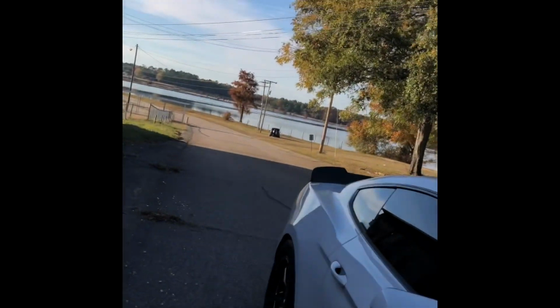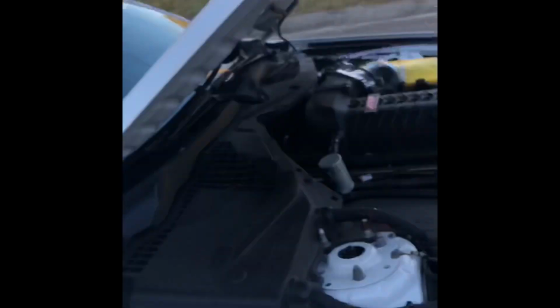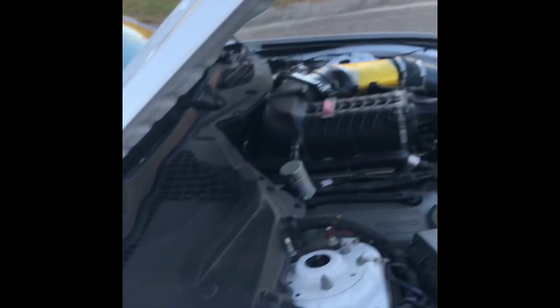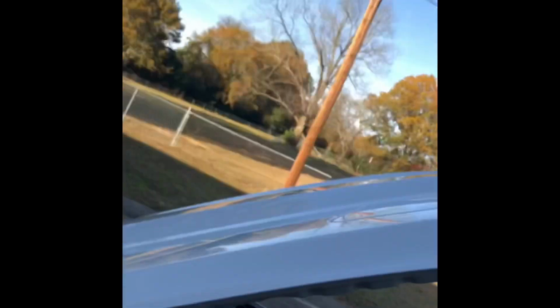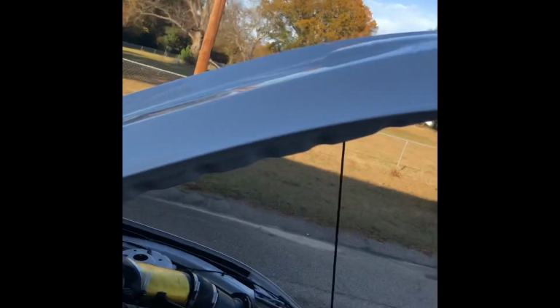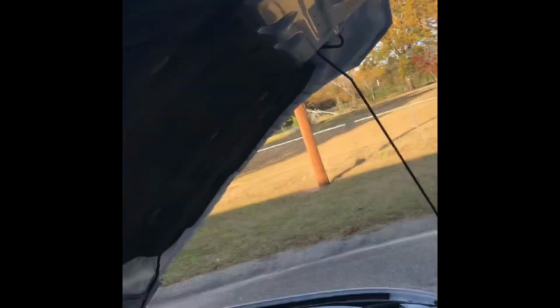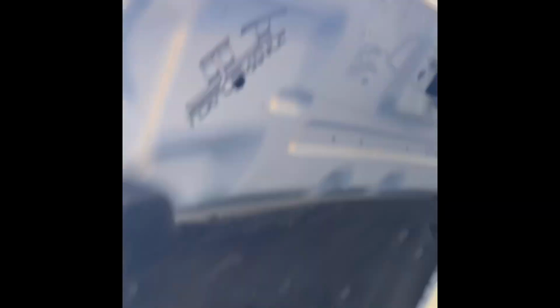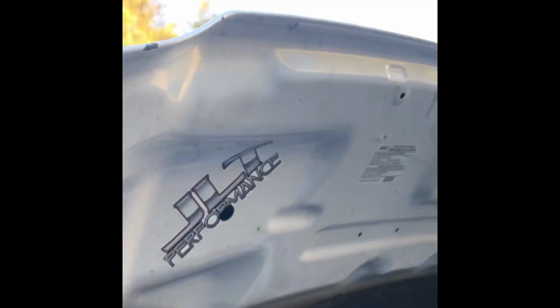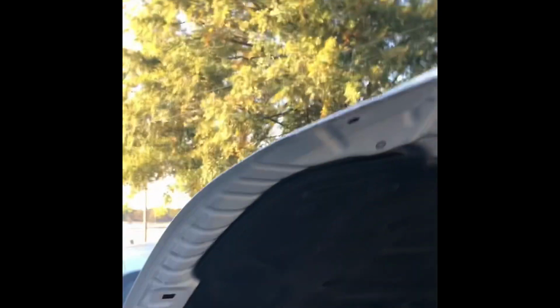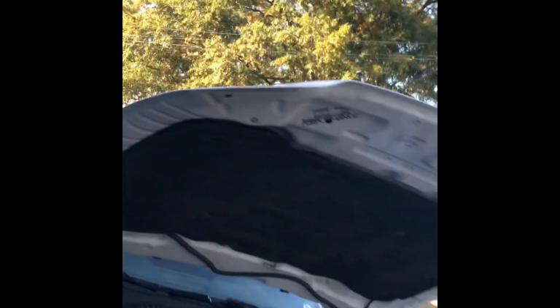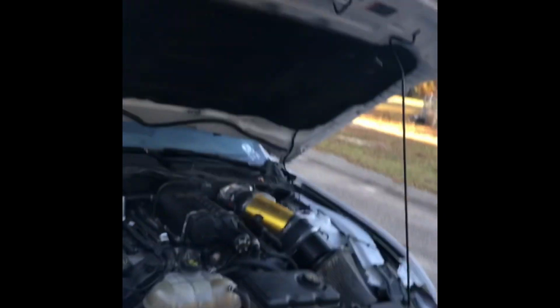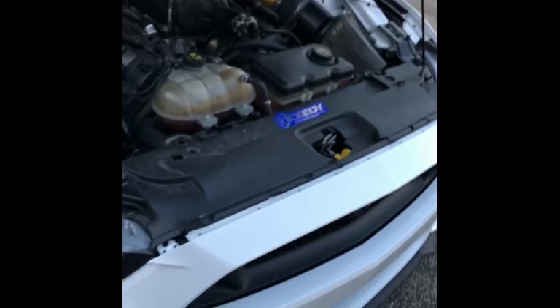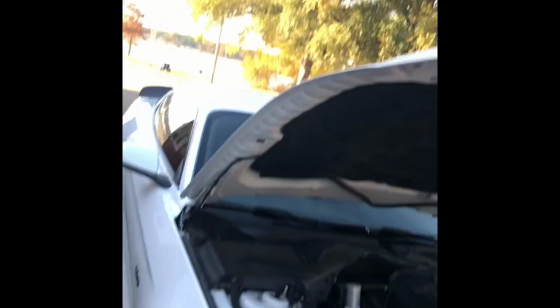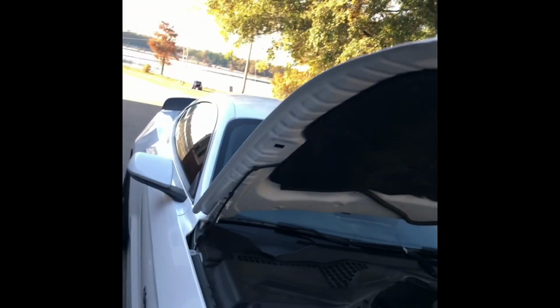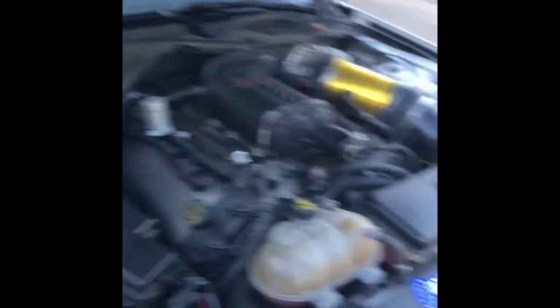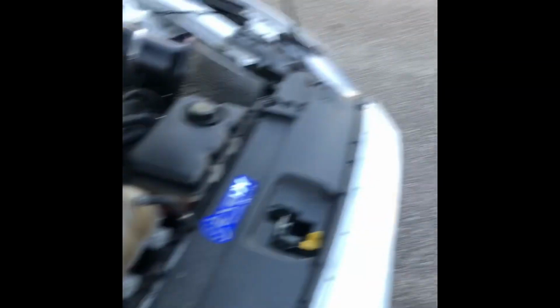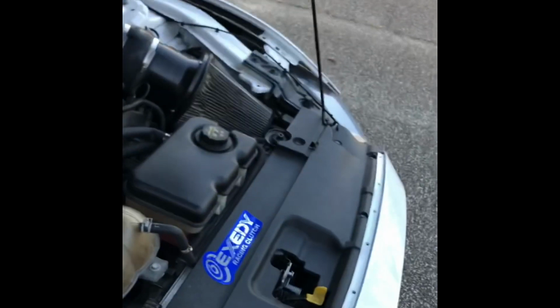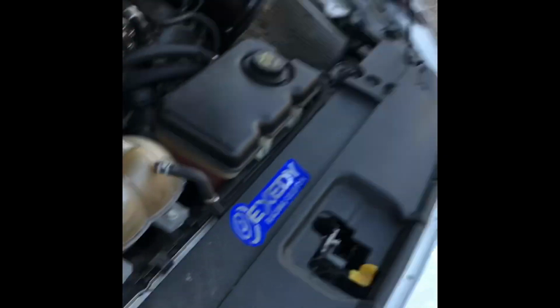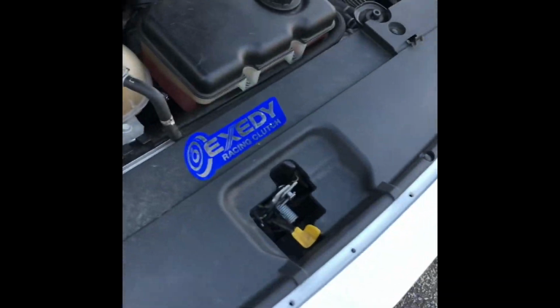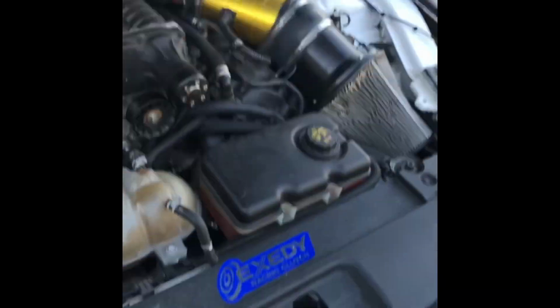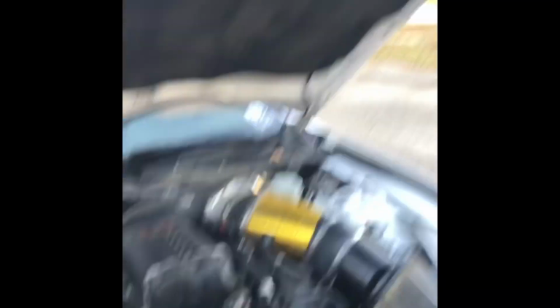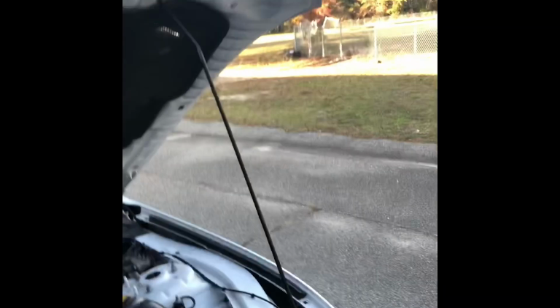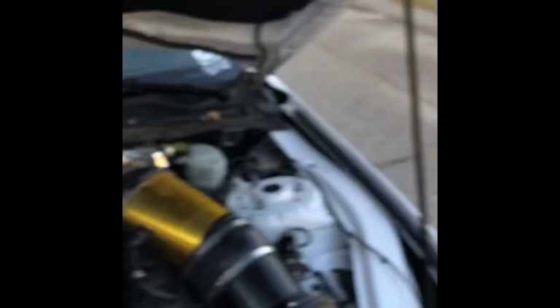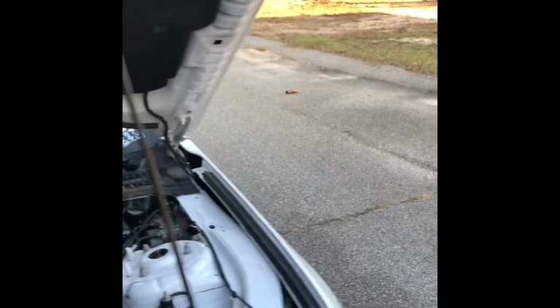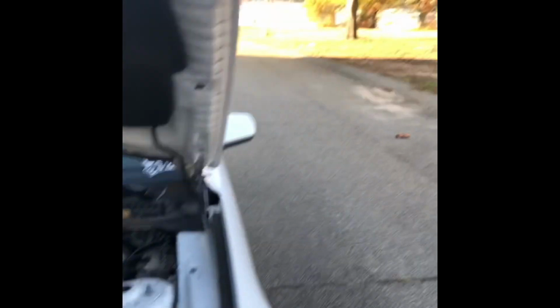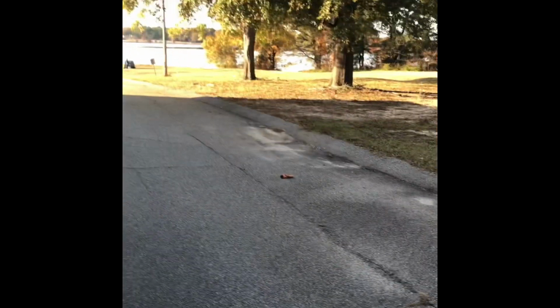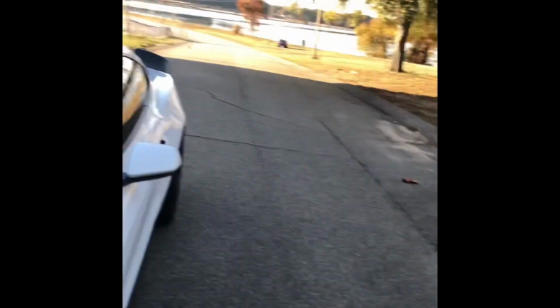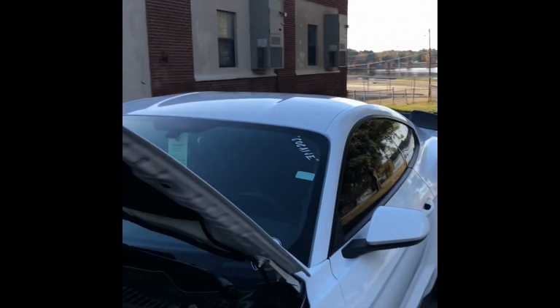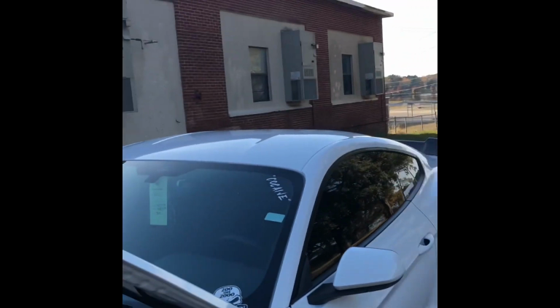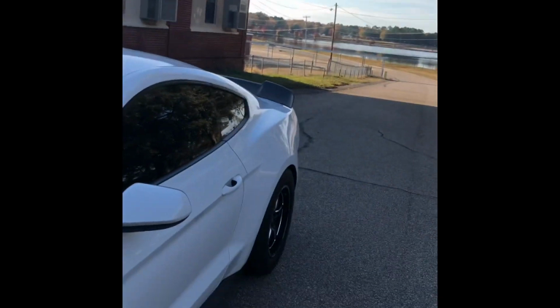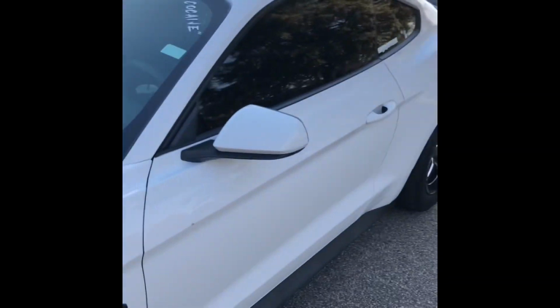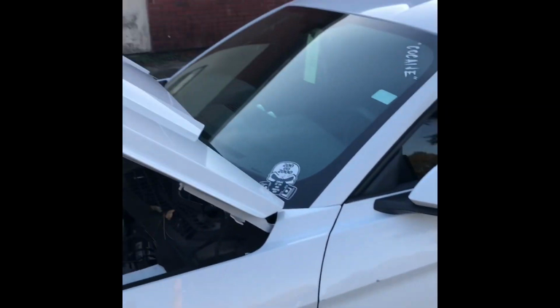Got the JLT catch can — shout out to JLT. Also running a ZD Mach 600 clutch, single disc, and it's actually been holding up pretty good. After we bled it the second time, we got the DSS one-piece aluminum driveshaft.